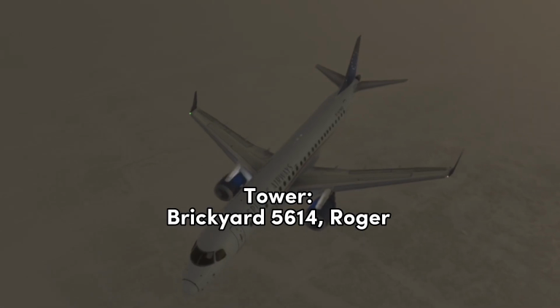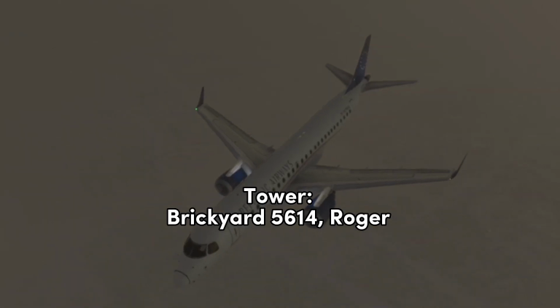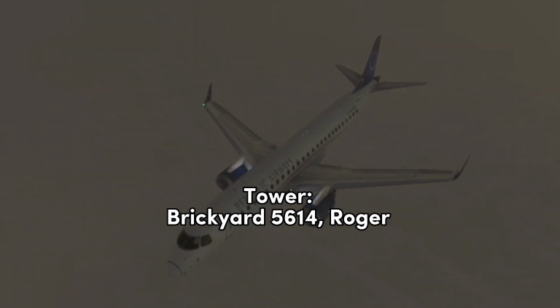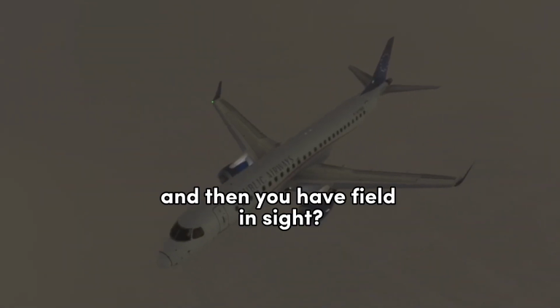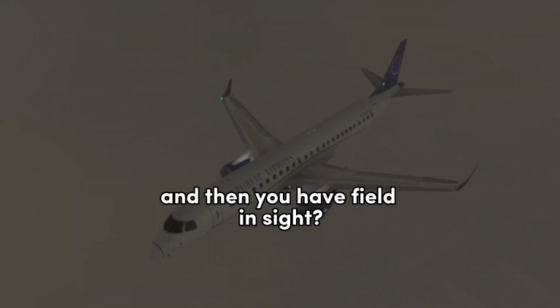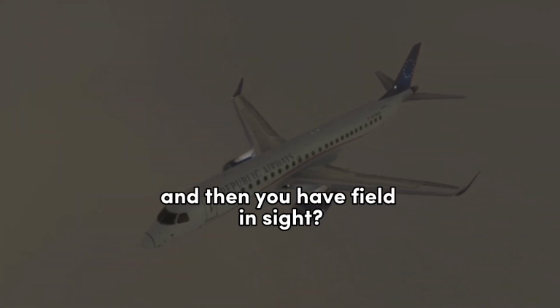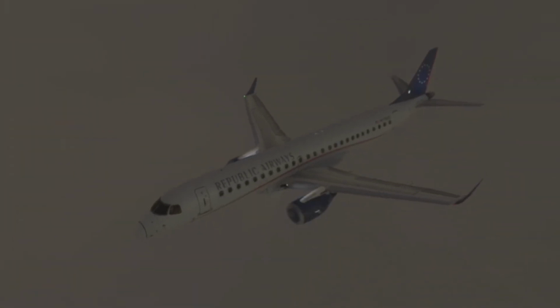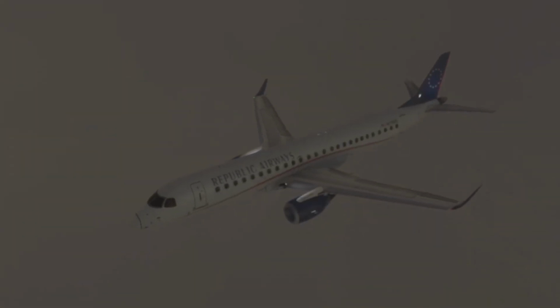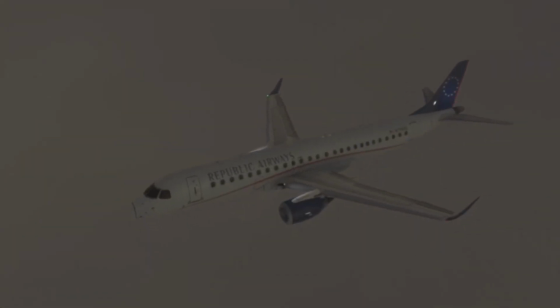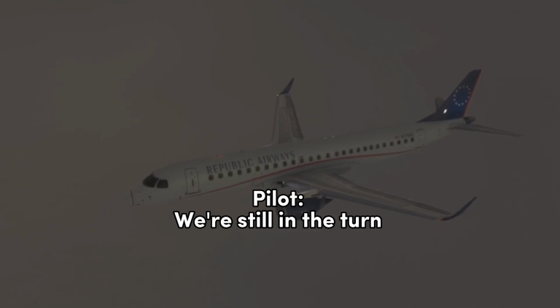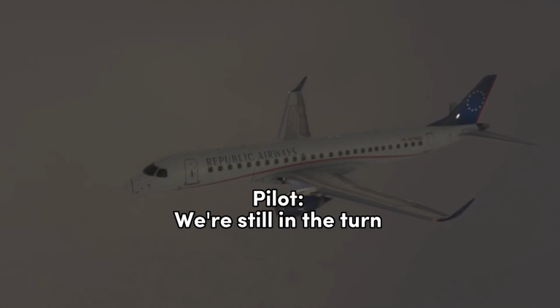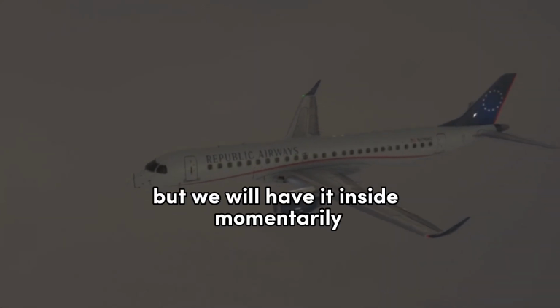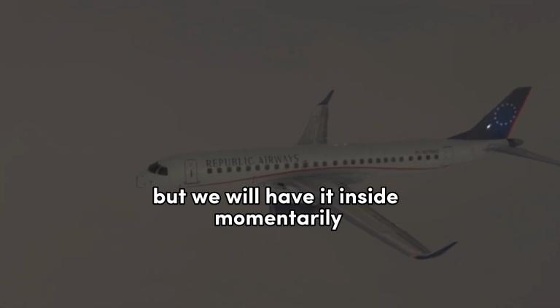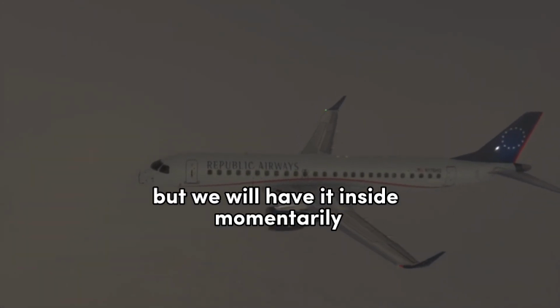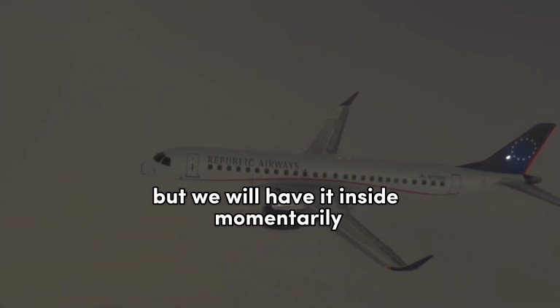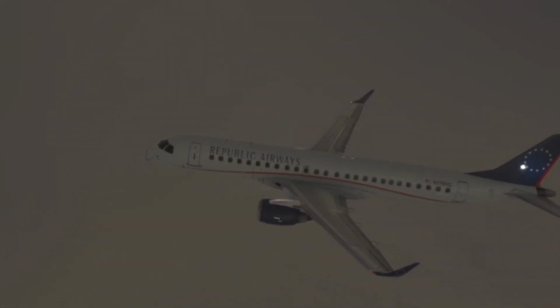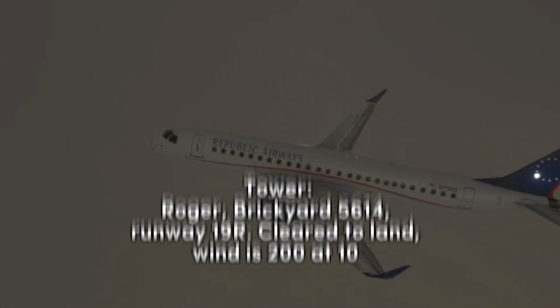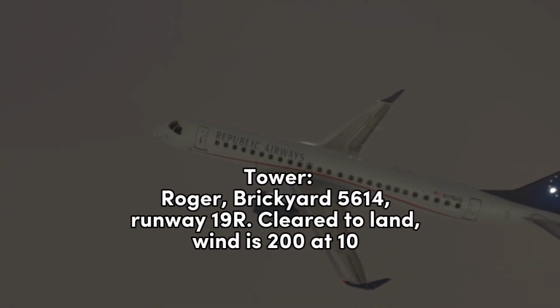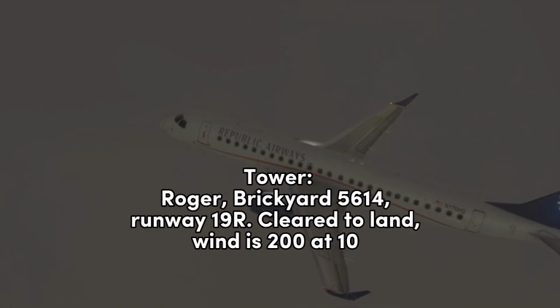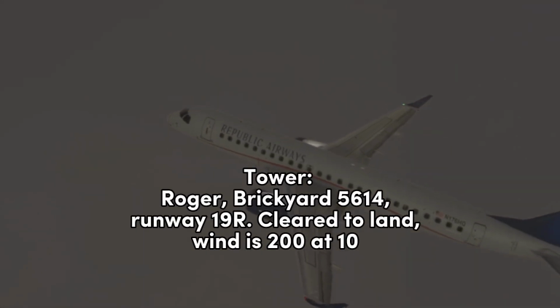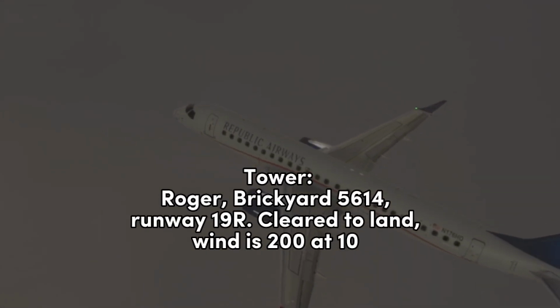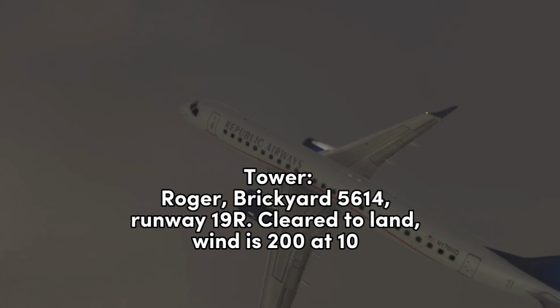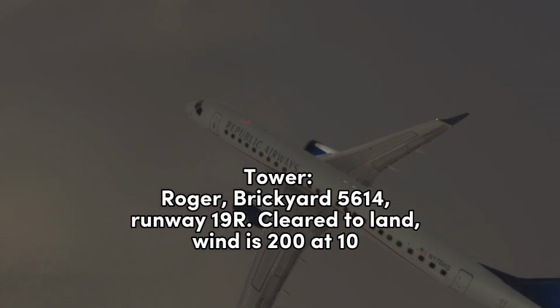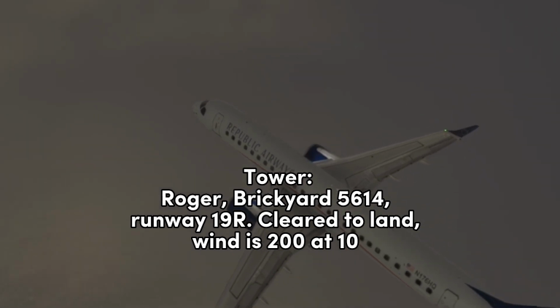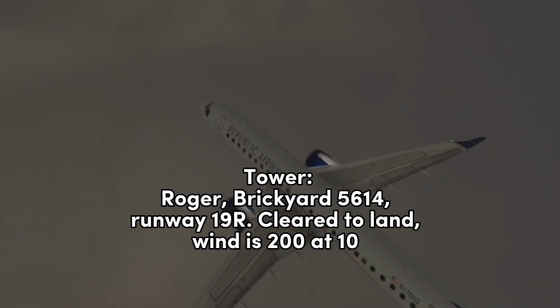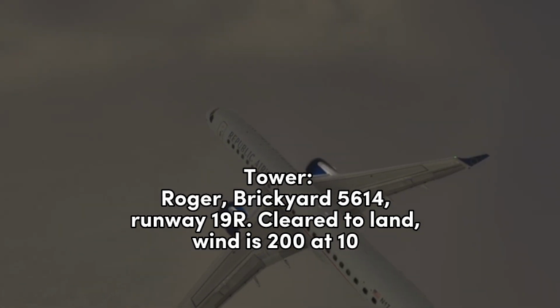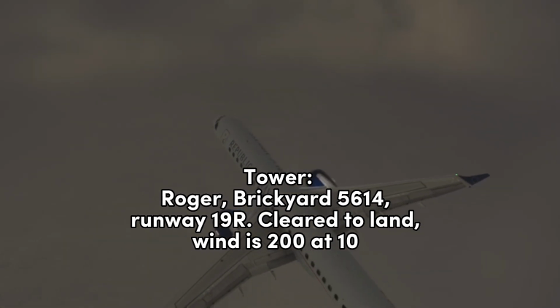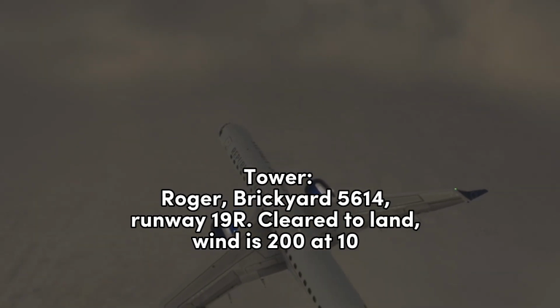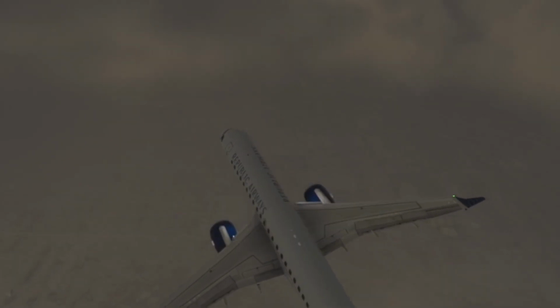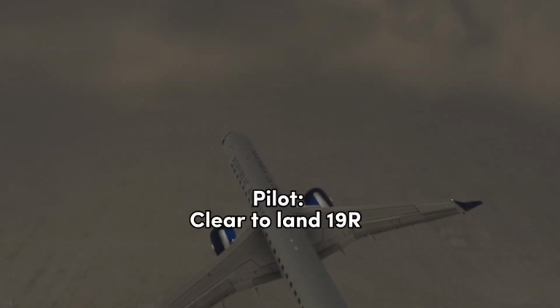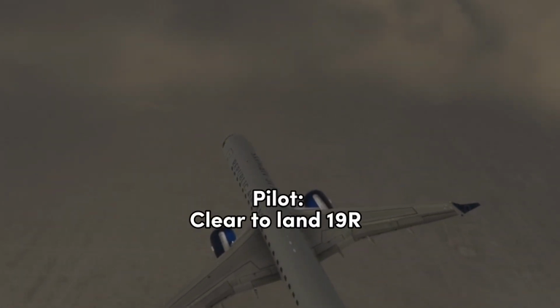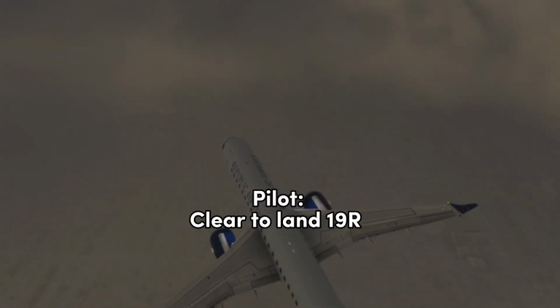Brickyard 5614, roger, do you have the field in sight? No, we're still in the turn, but we will have it in sight momentarily. Brickyard 5614, runway 19R, cleared to land, wind is 200 at 10. Clear to land, 19R.